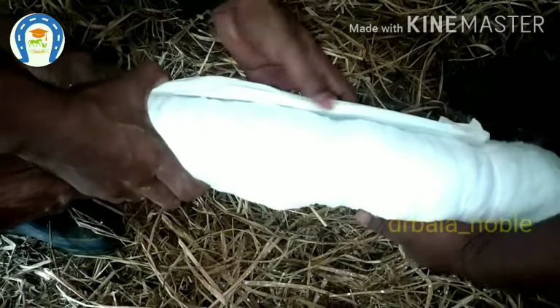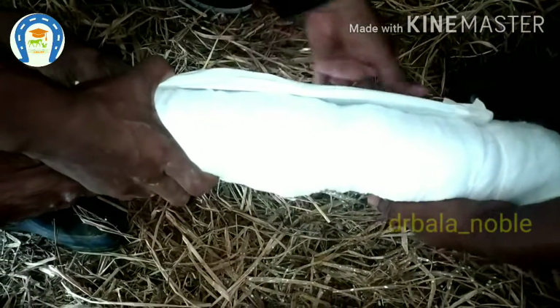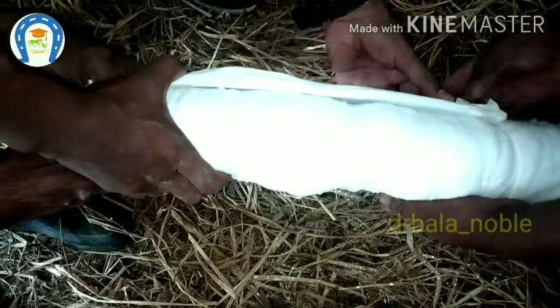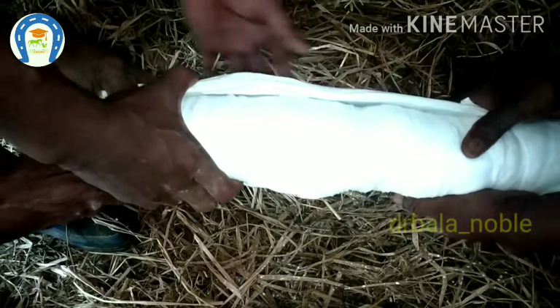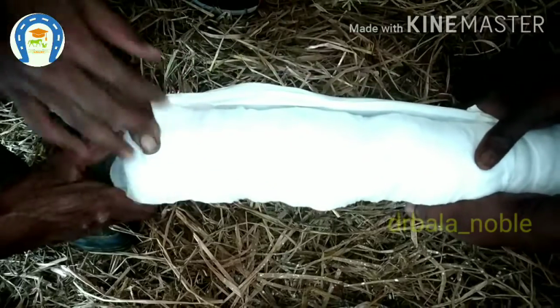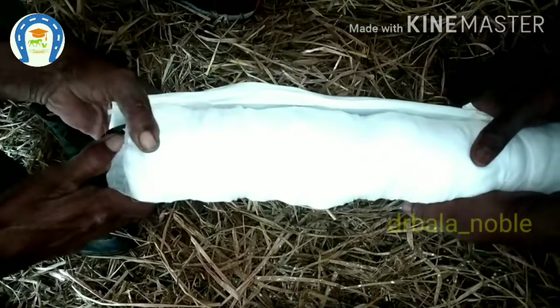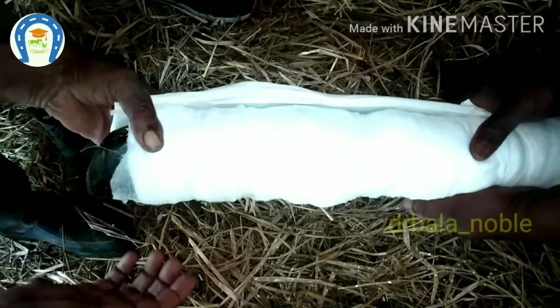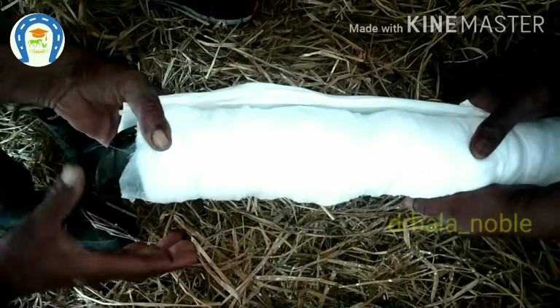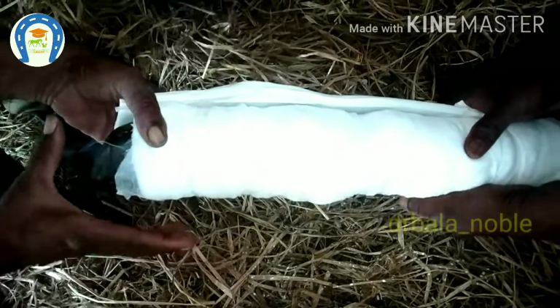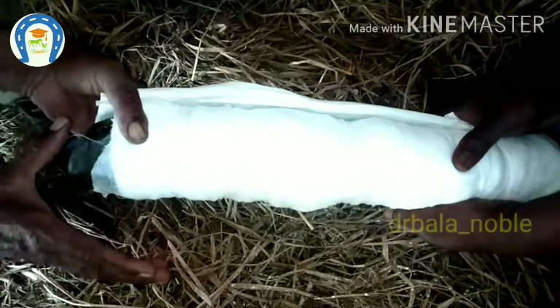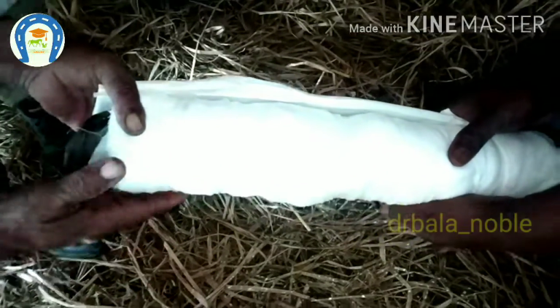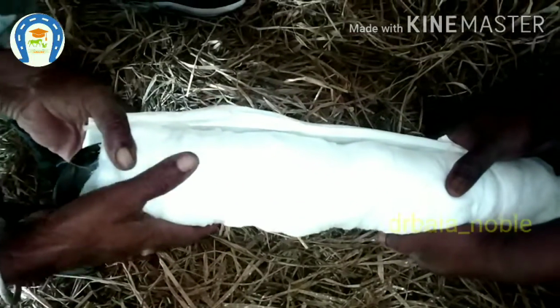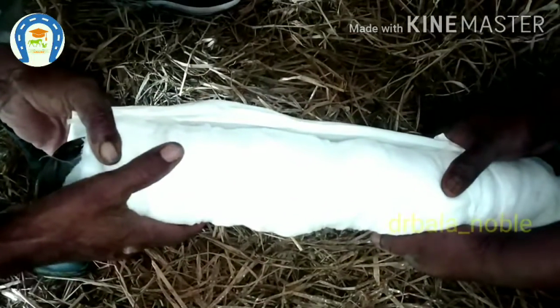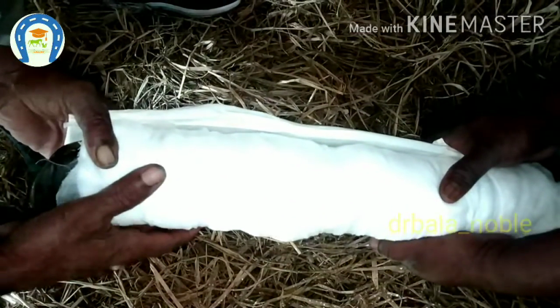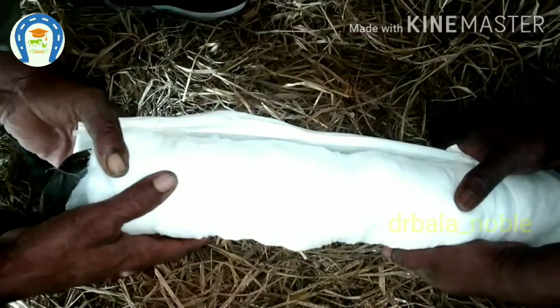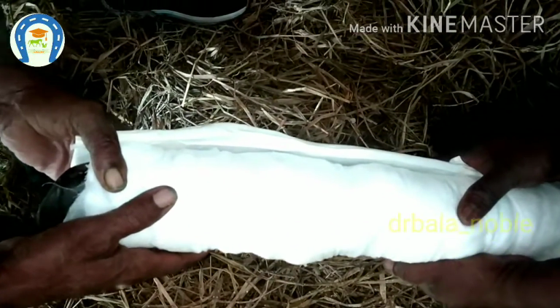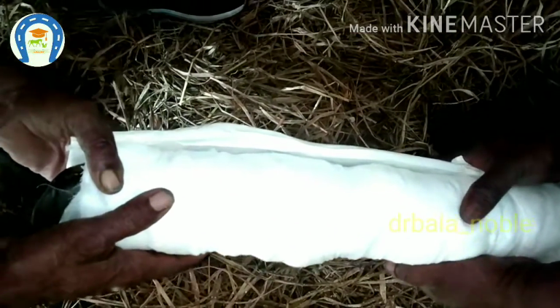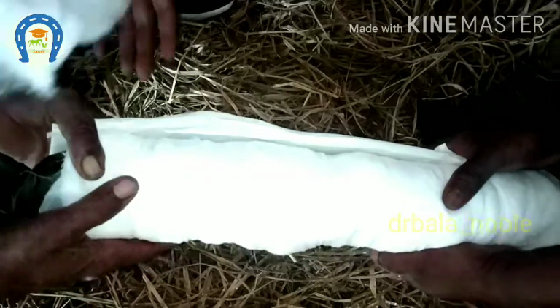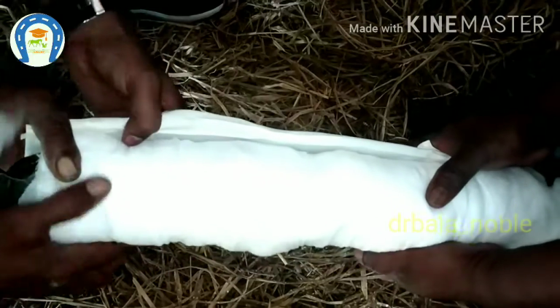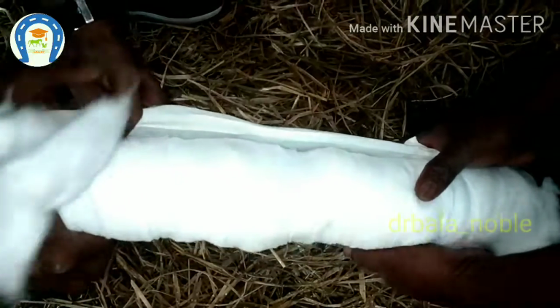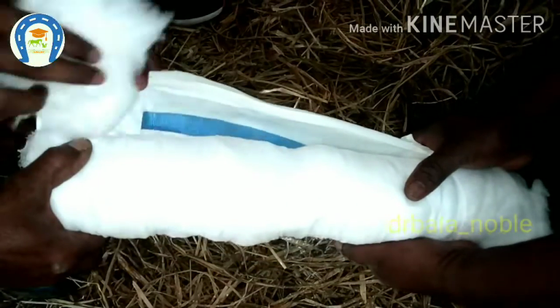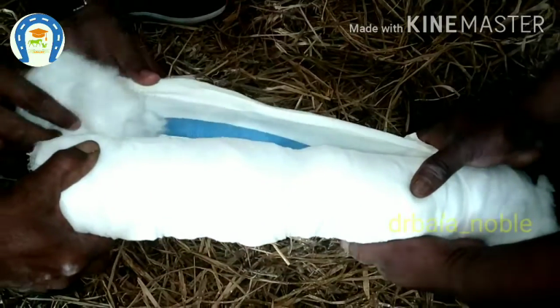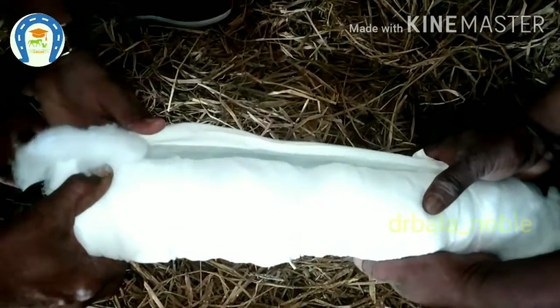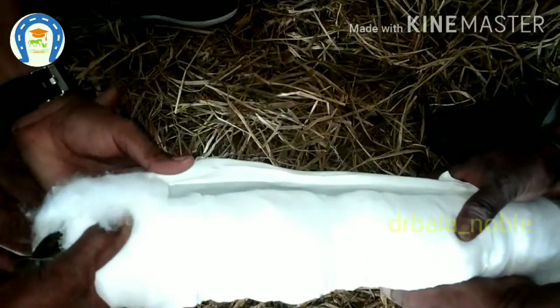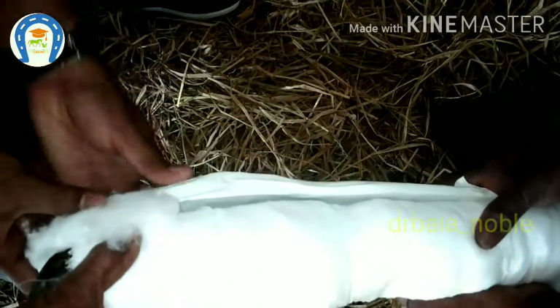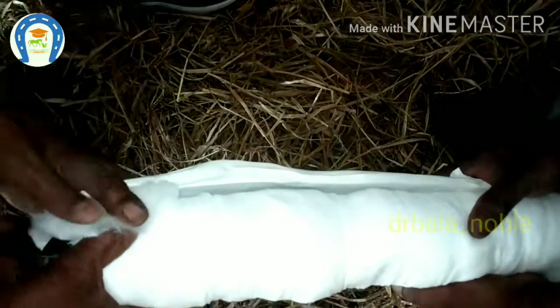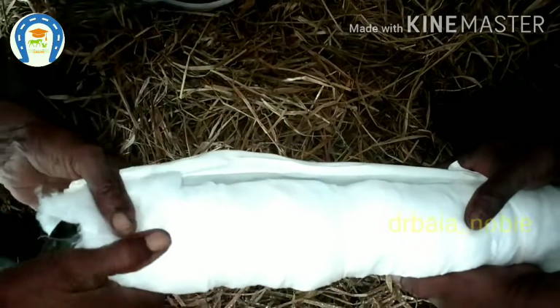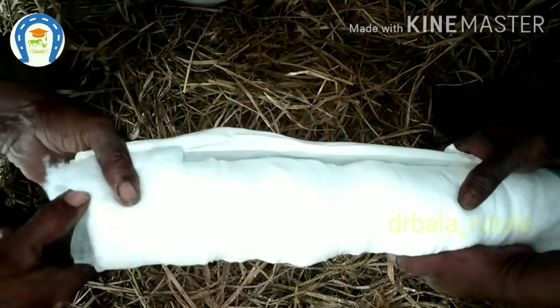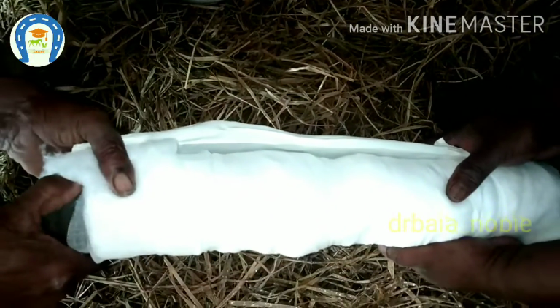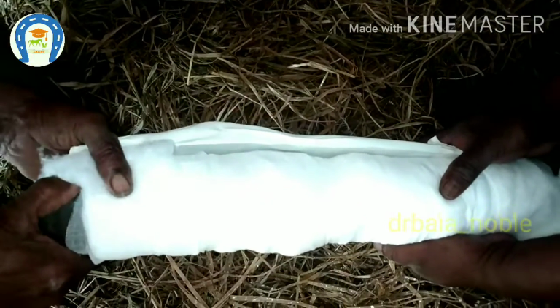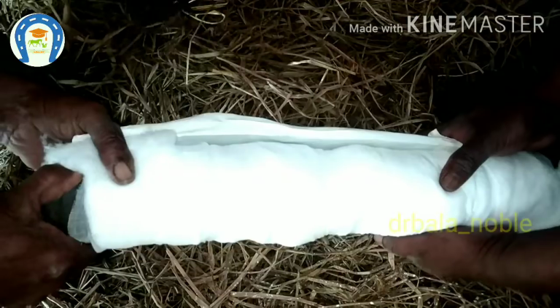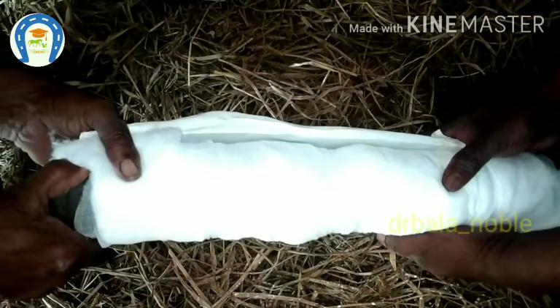Placing the splint at the correct level is very very important. The foal or the animal should bear the weight on the splint, so it should be placed at the hoof level.